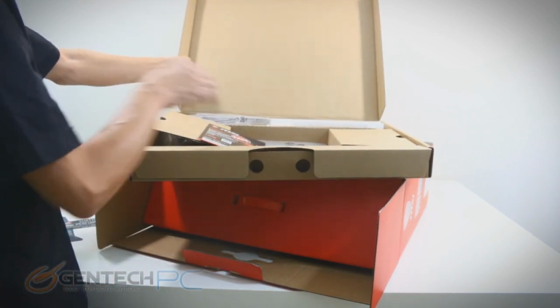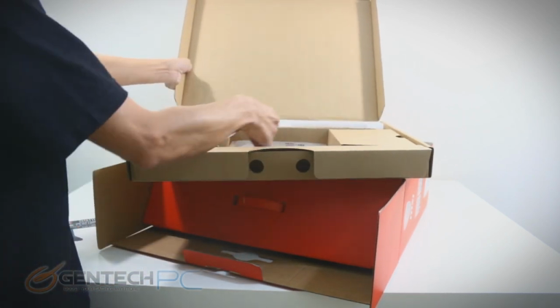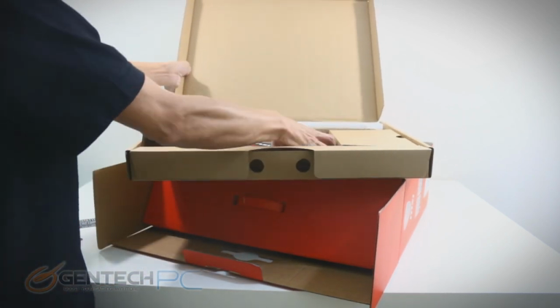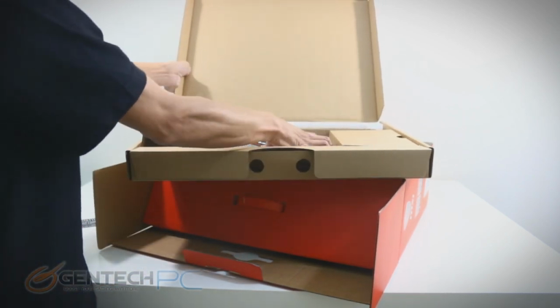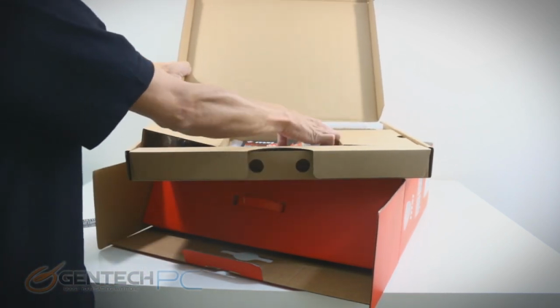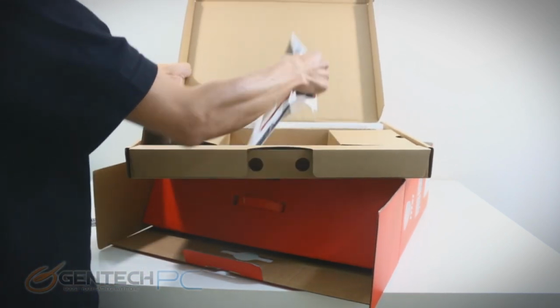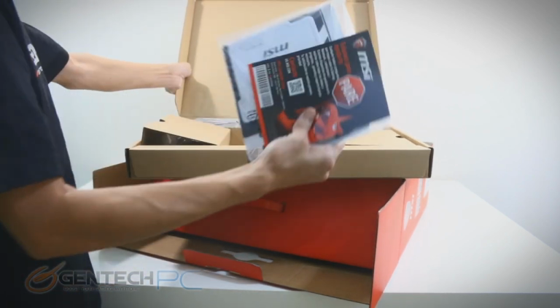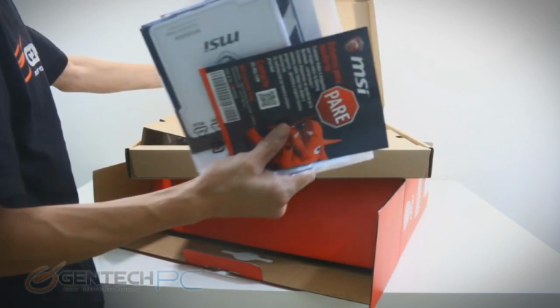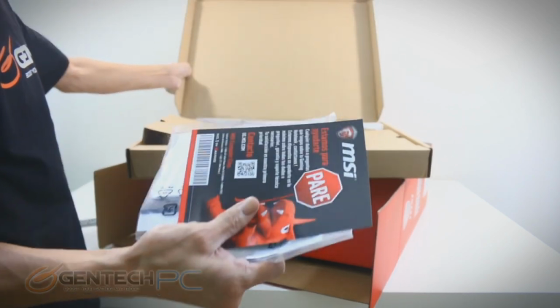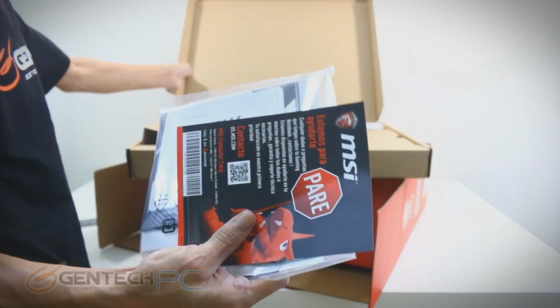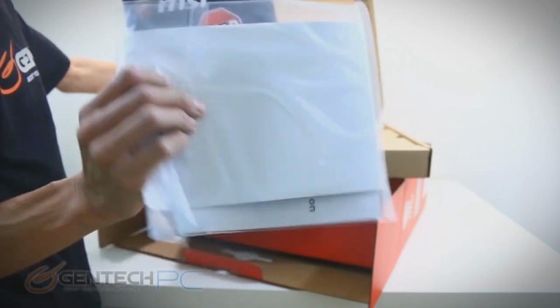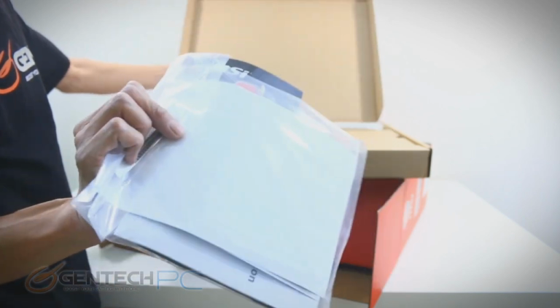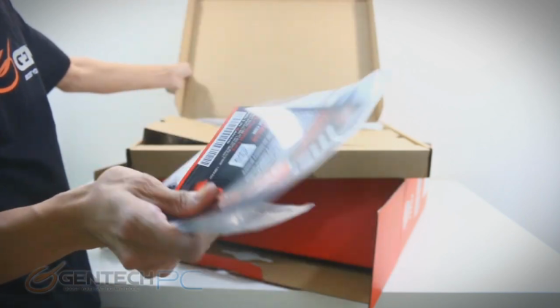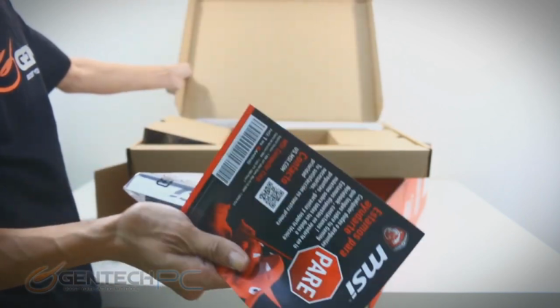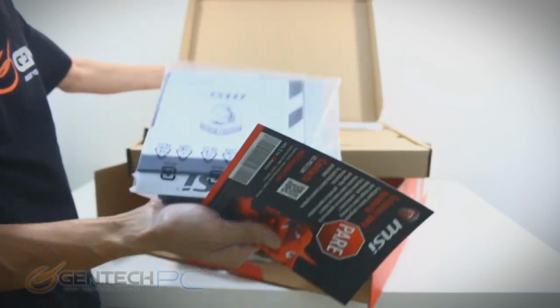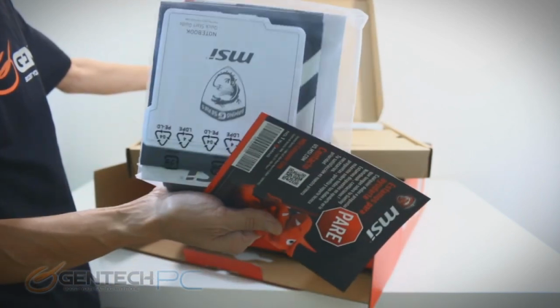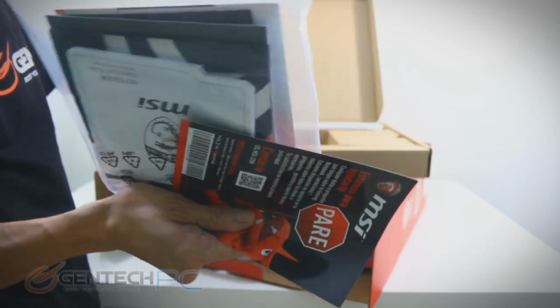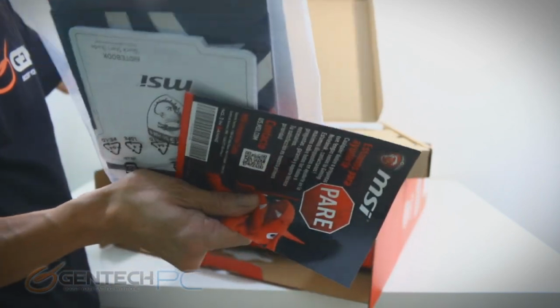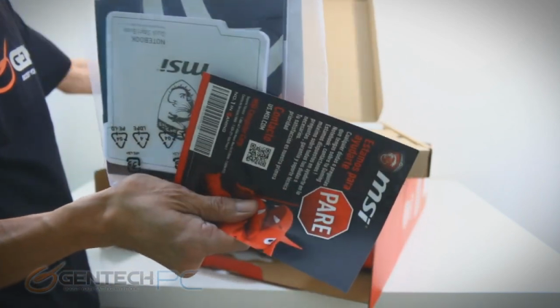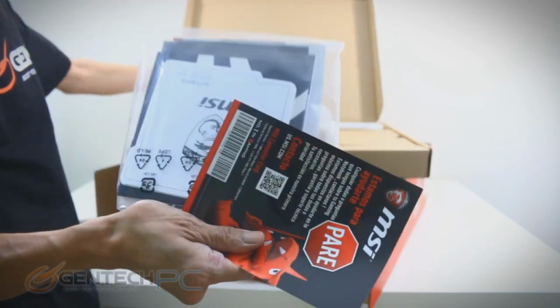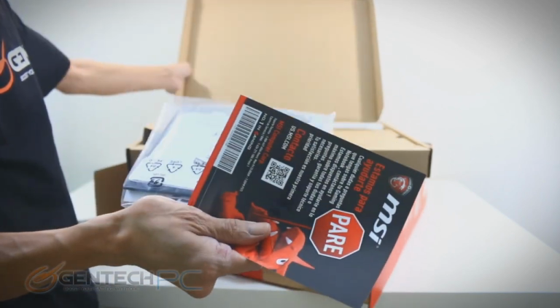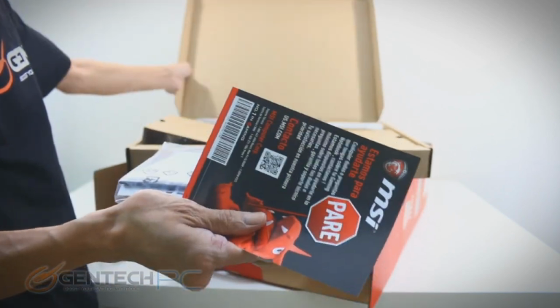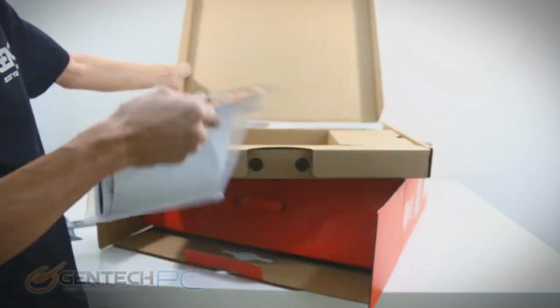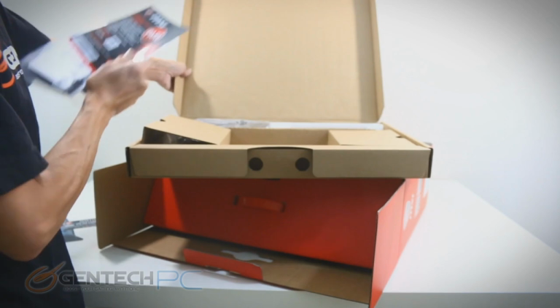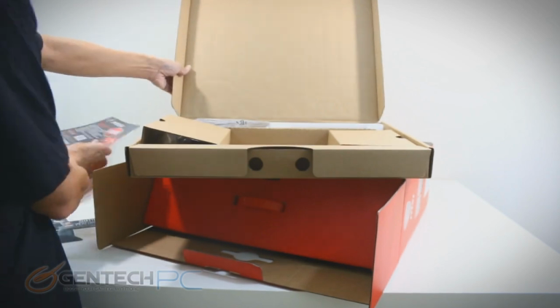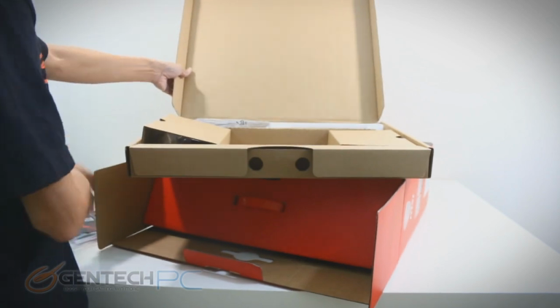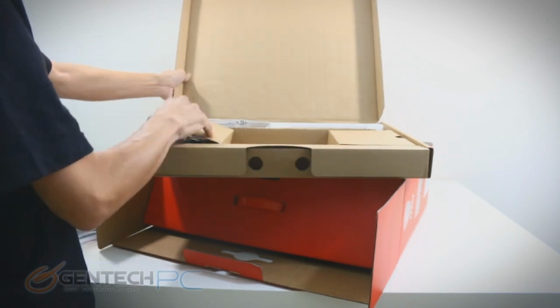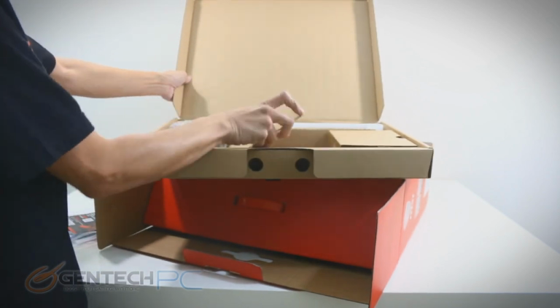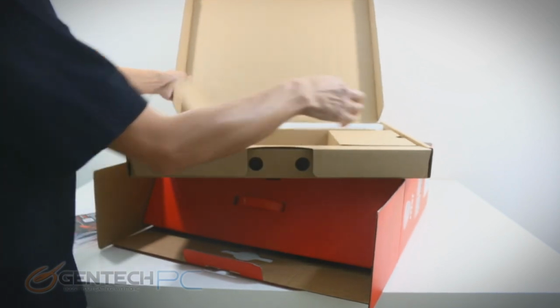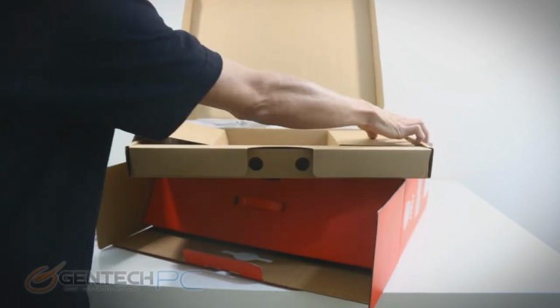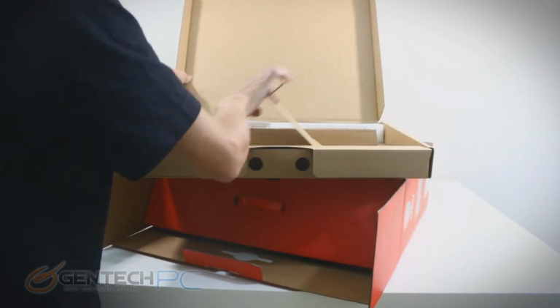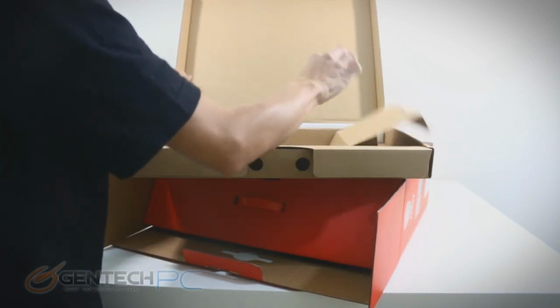Let's go ahead and fish through all of that different promo material — our warranty information, driver's disc. As we get to the back of this box, this is where we actually have our power adapter as well.